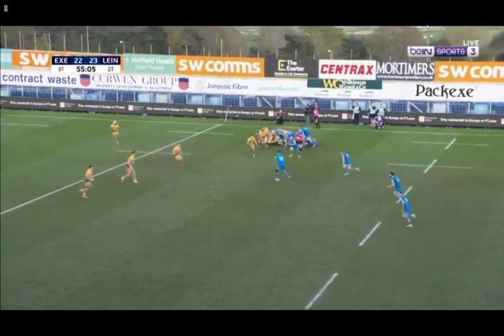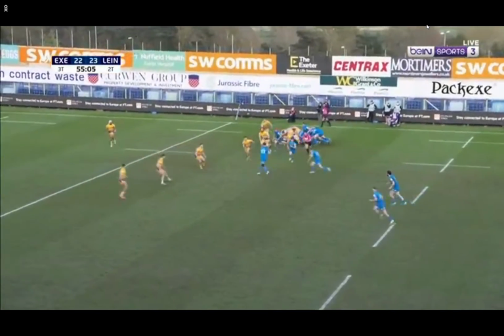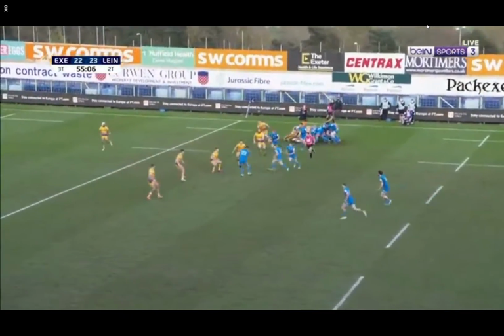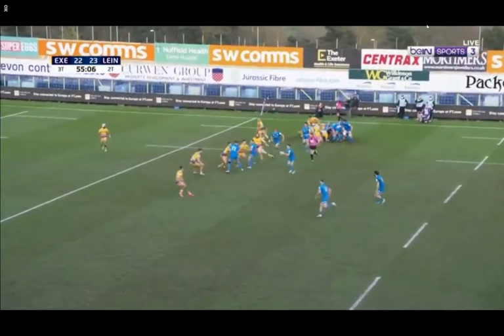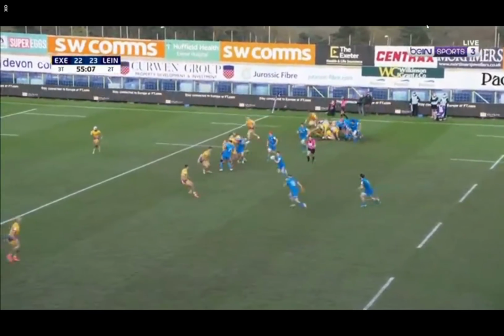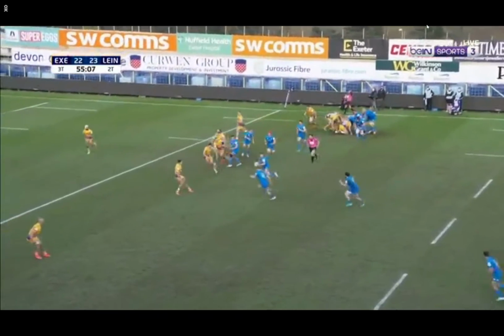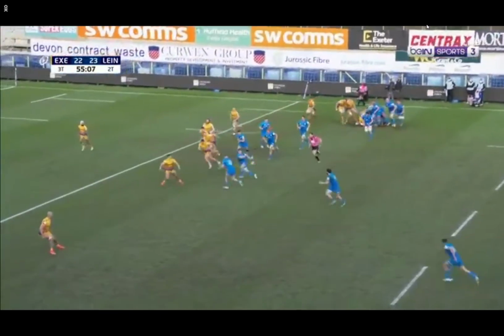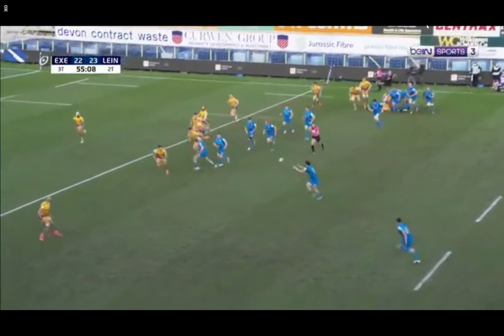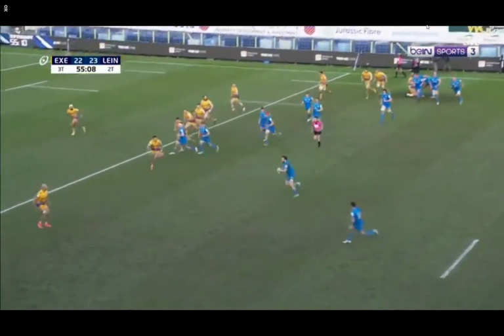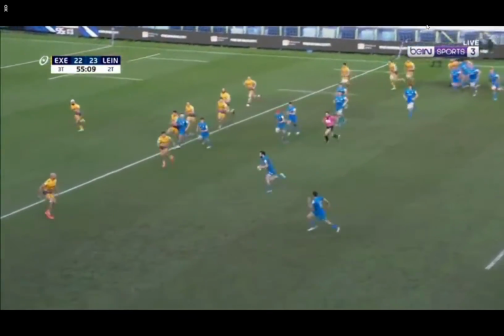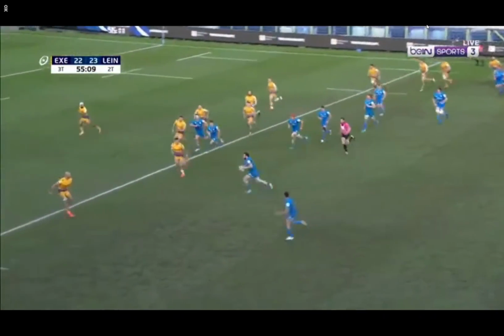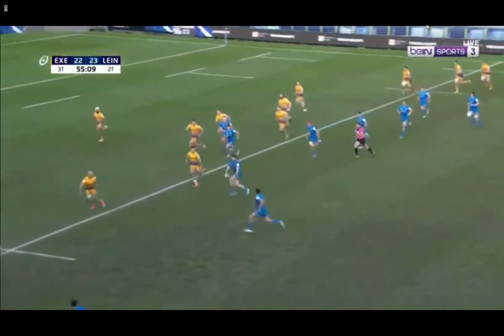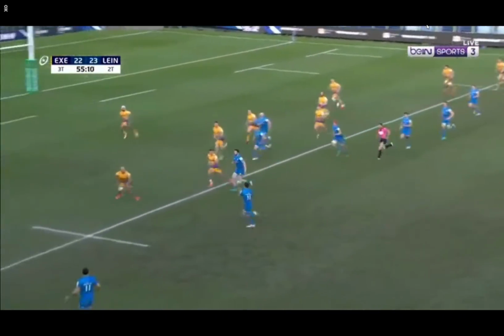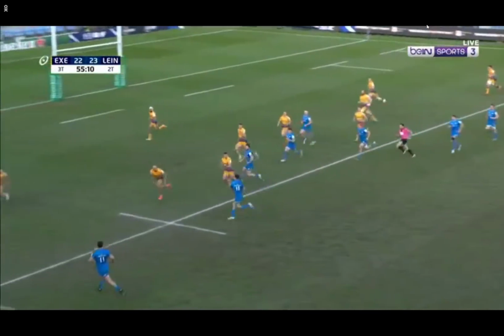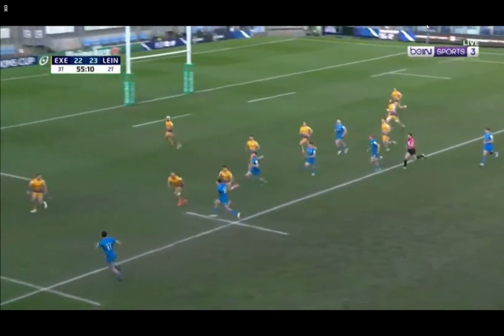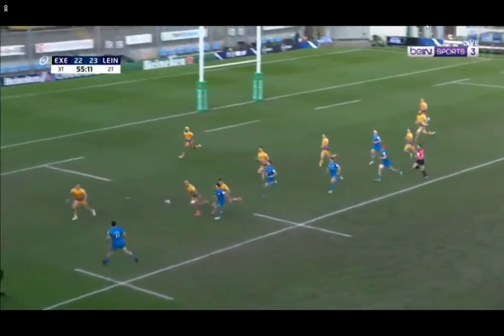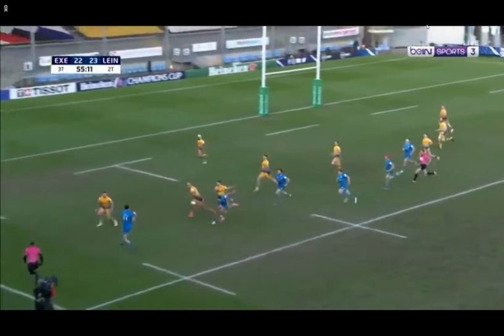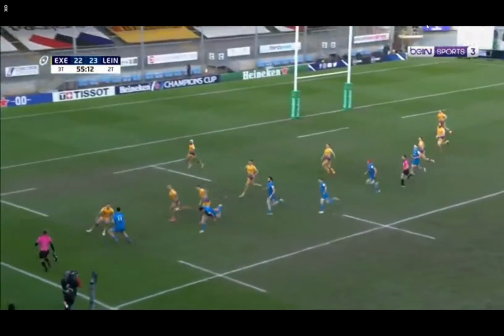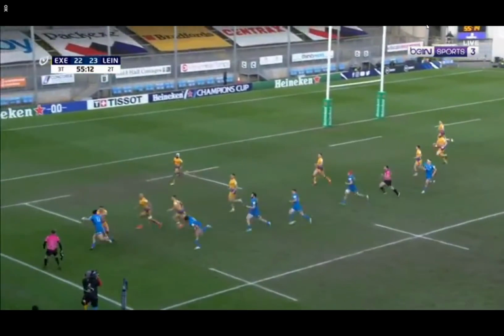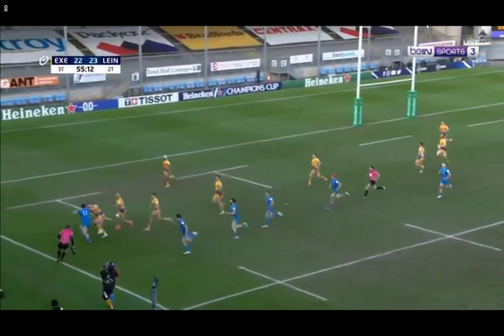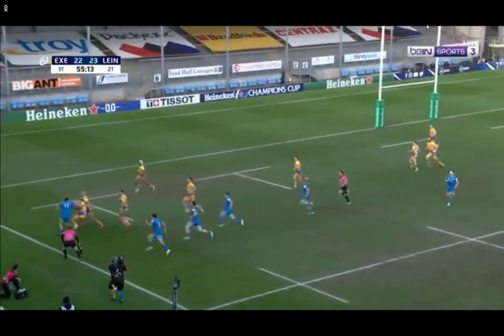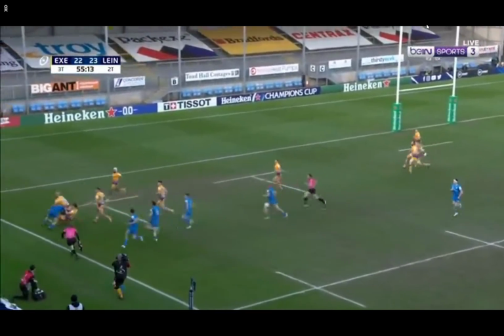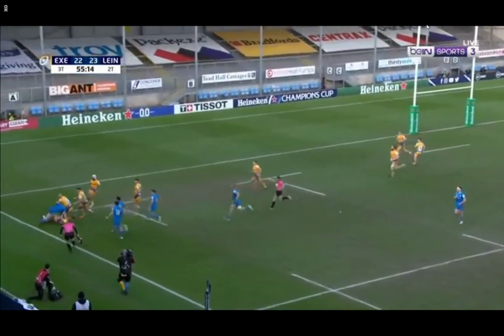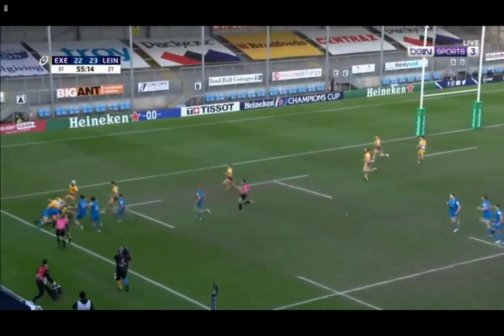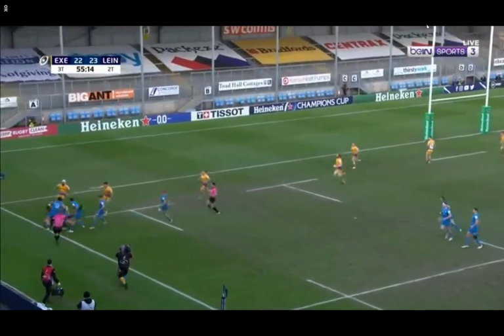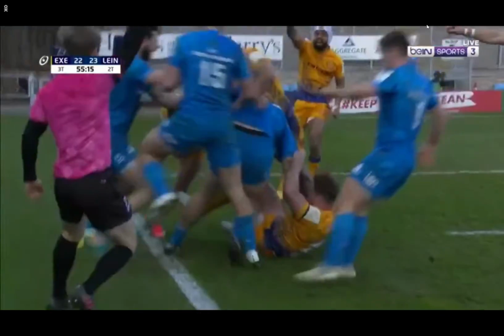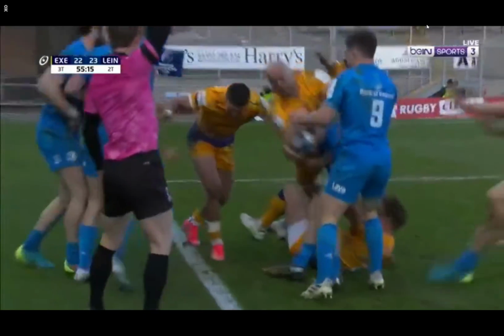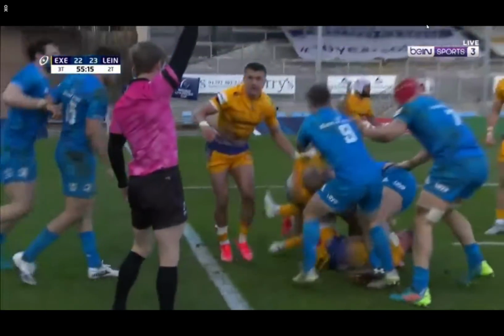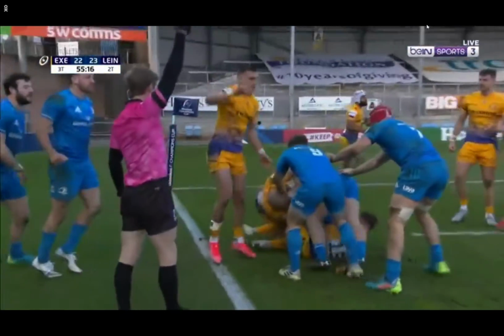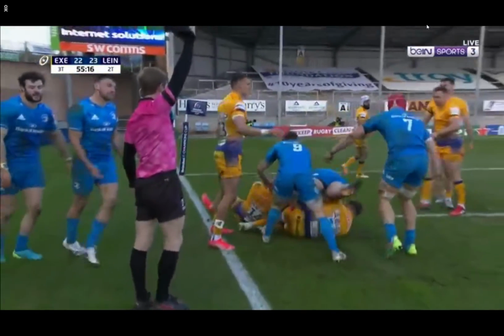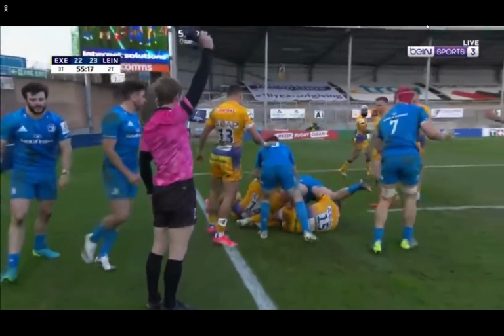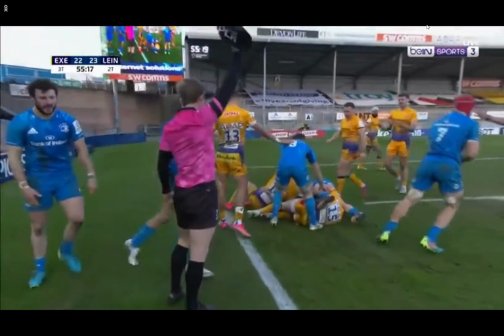He's edging into position here, Larmor, and the ball is going in behind him. Henshaw, Keenan, Lowe and Hulk combining with Woodburn to snuff out that threat.